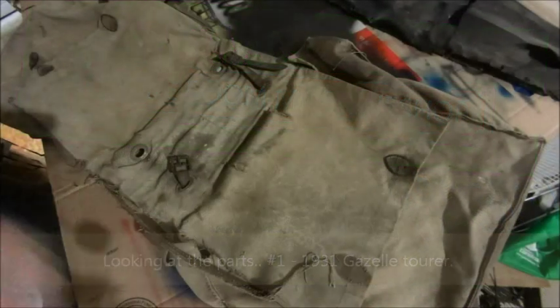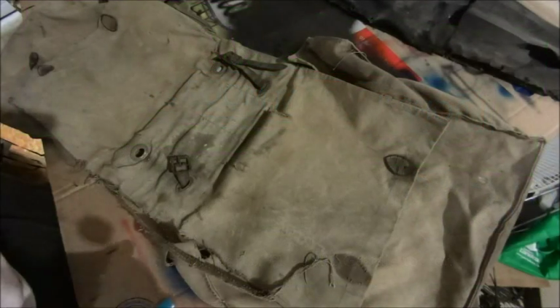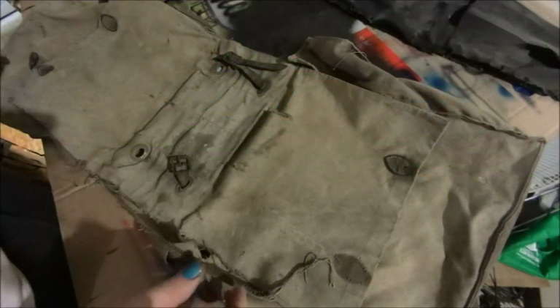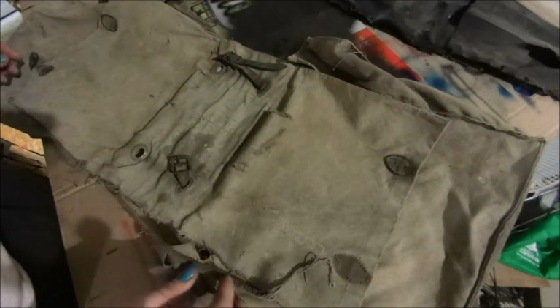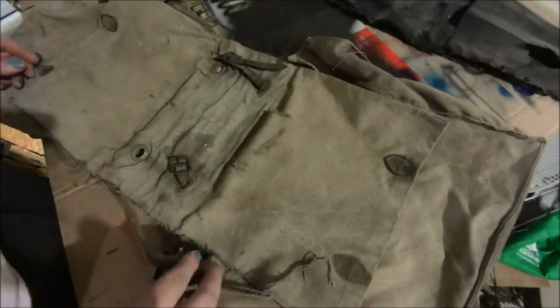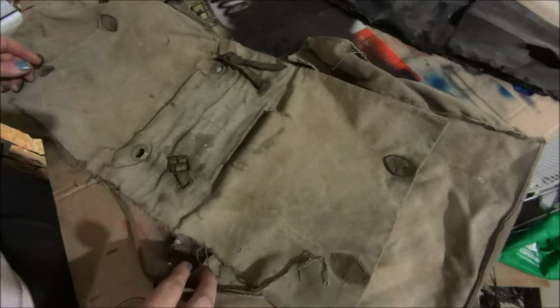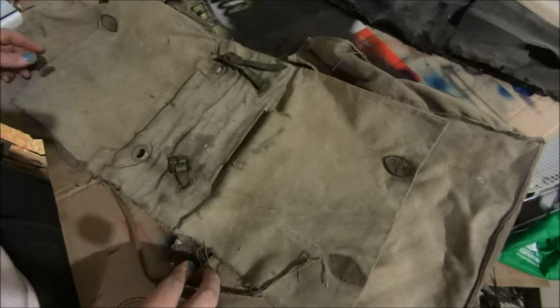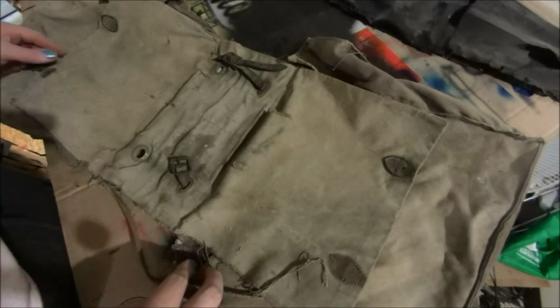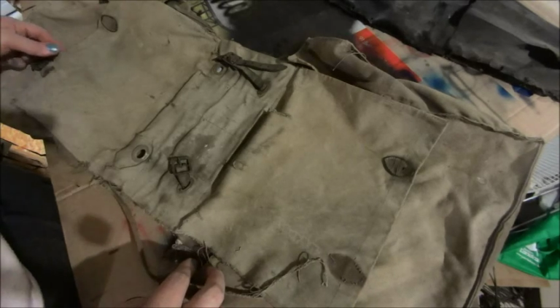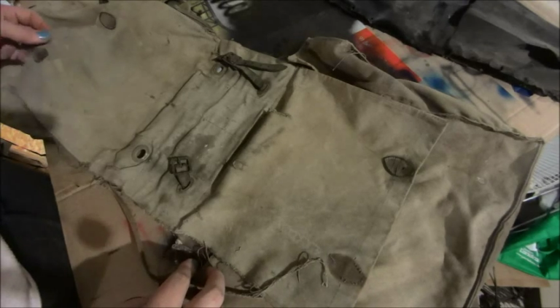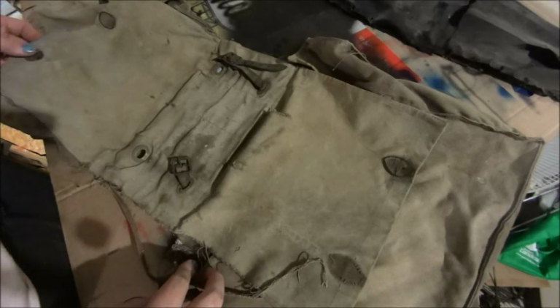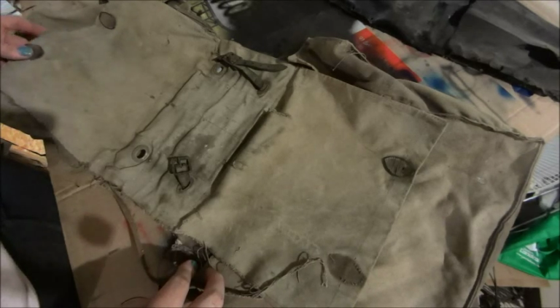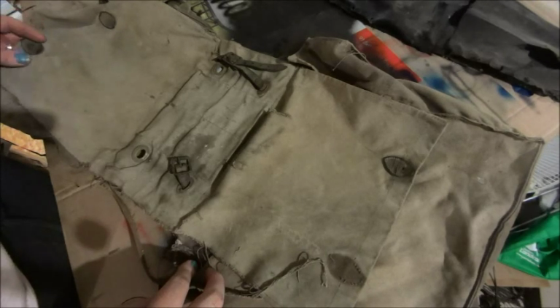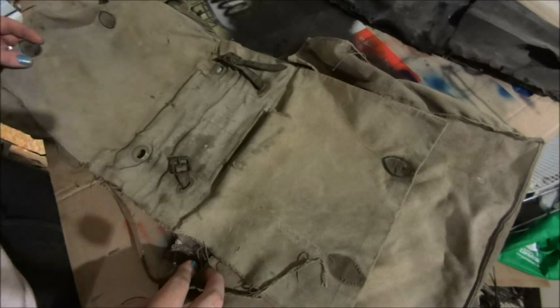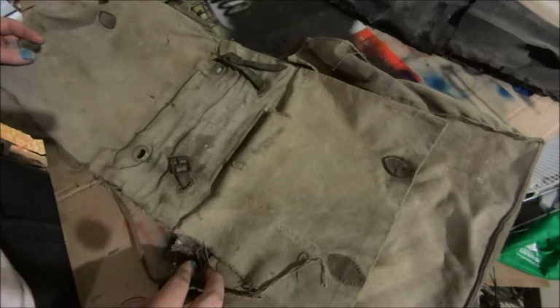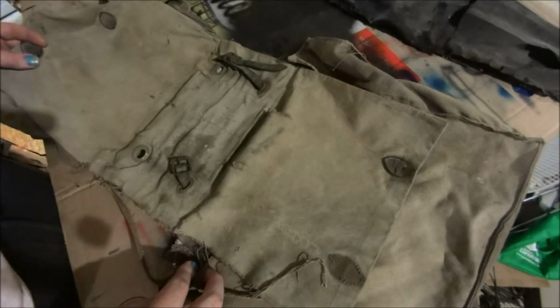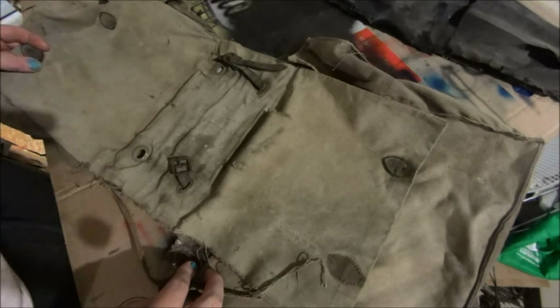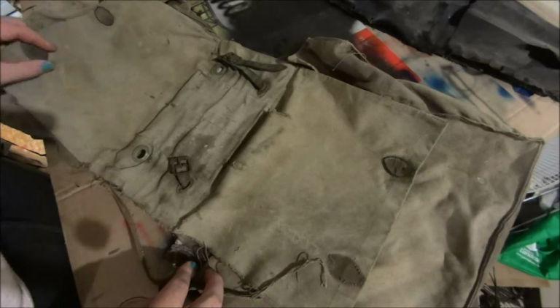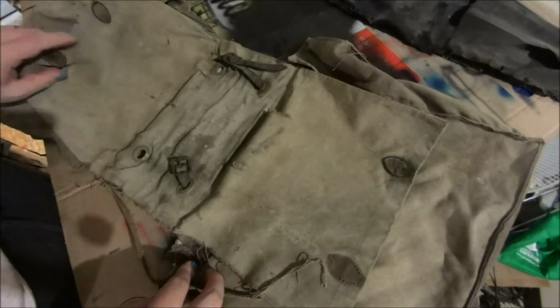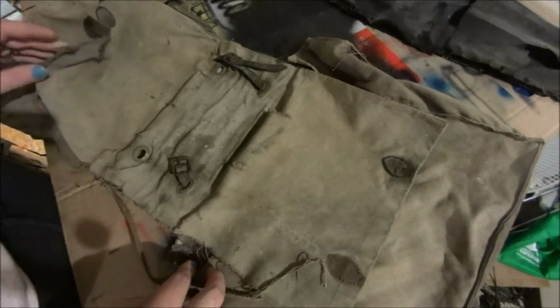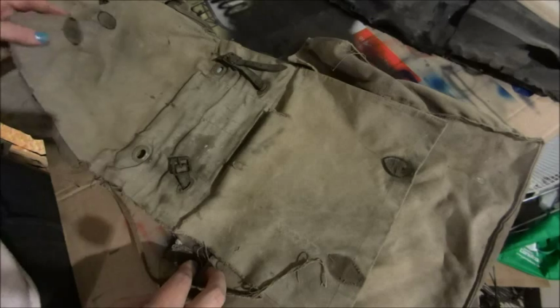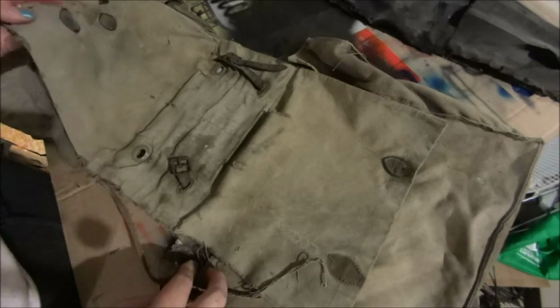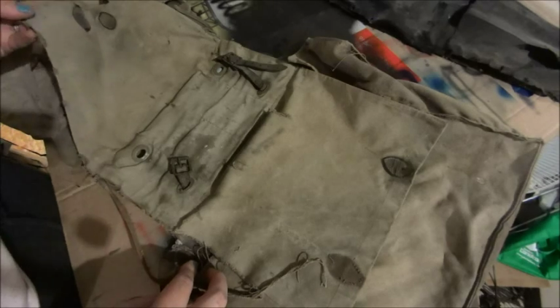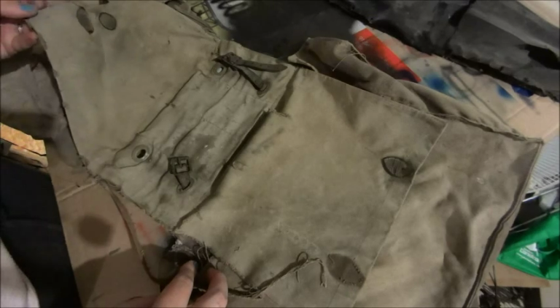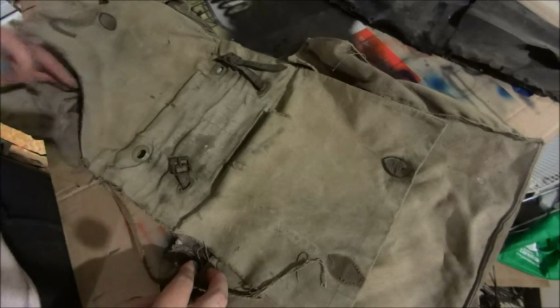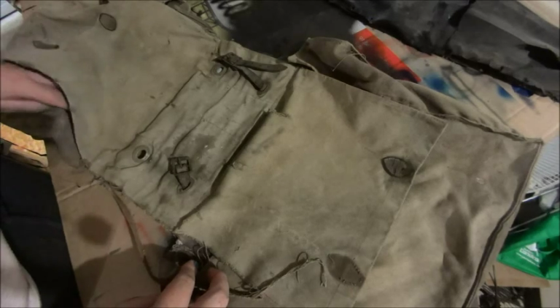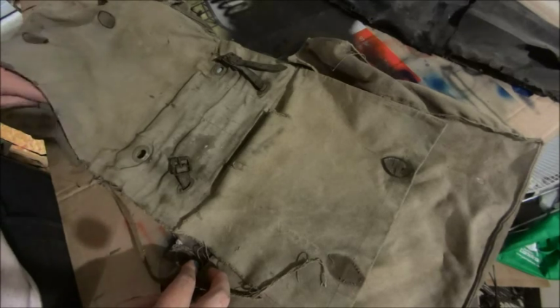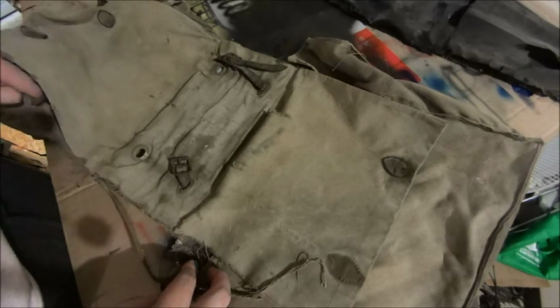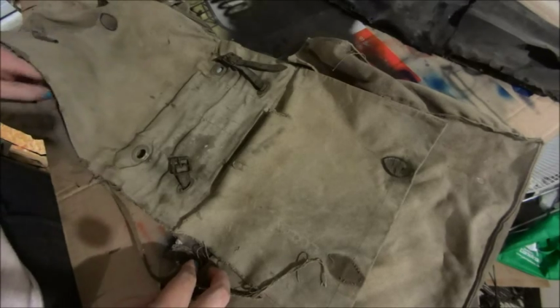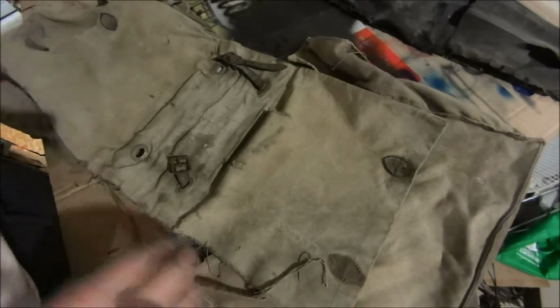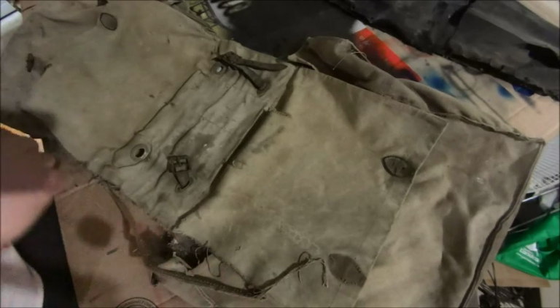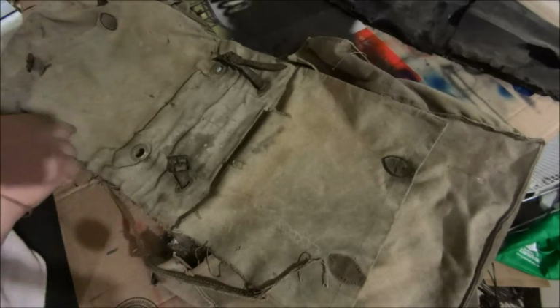Hi guys, Henry again. A bit more of an update on this Gazelle bike from 1931.